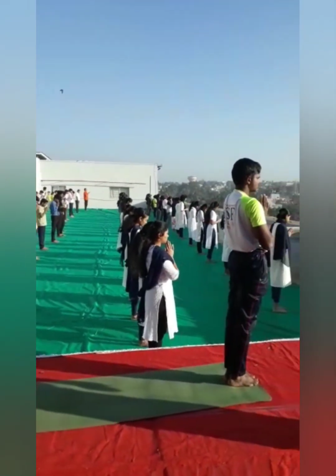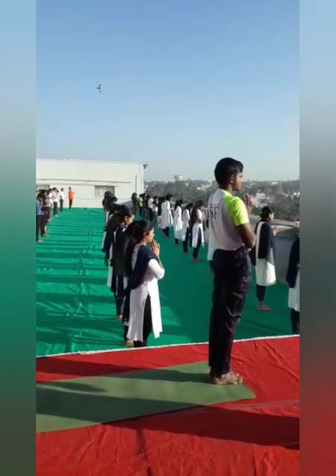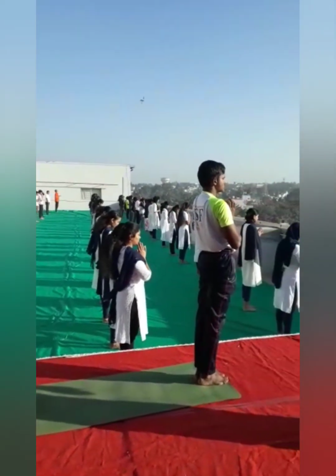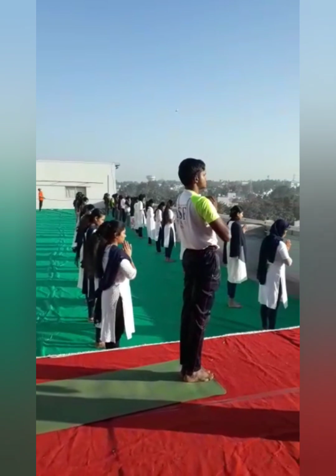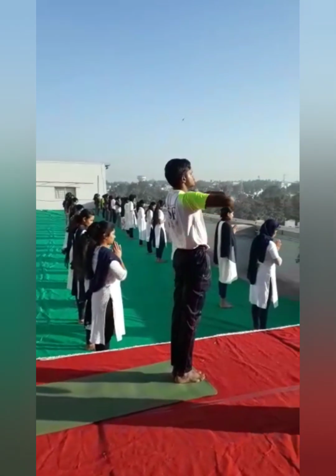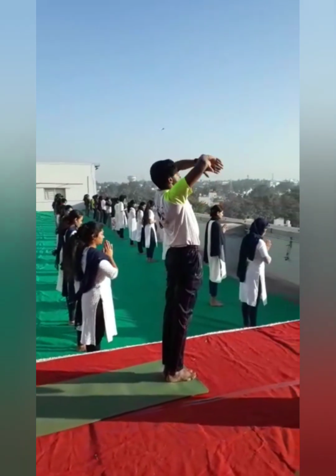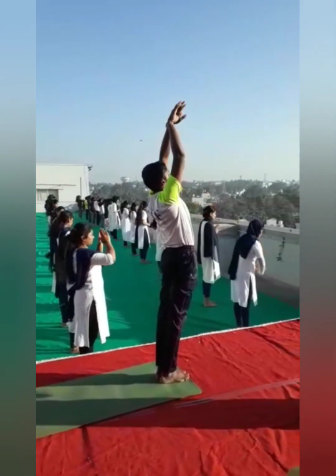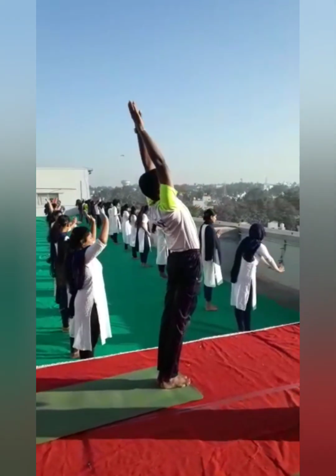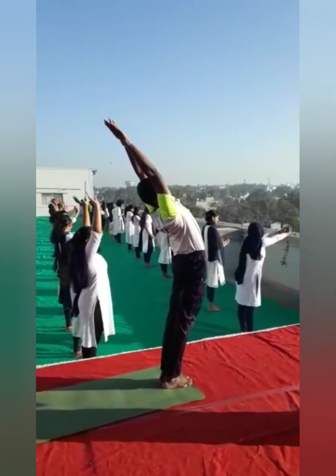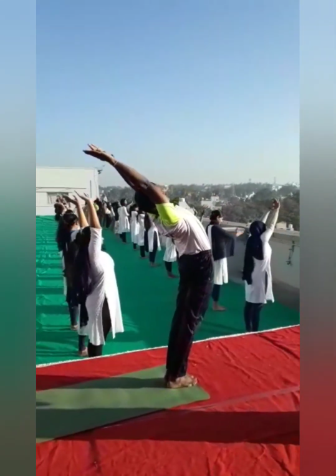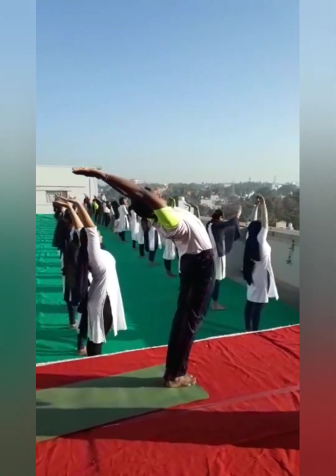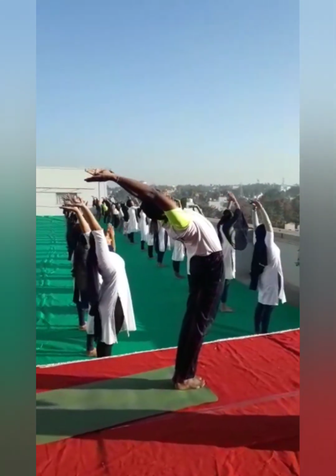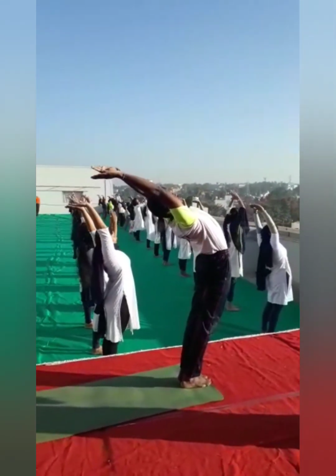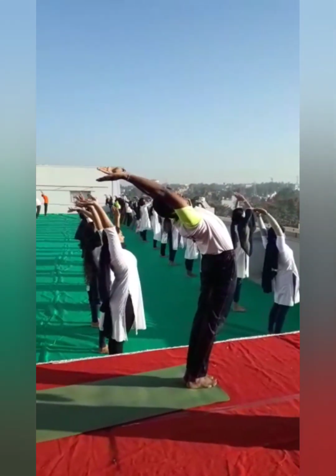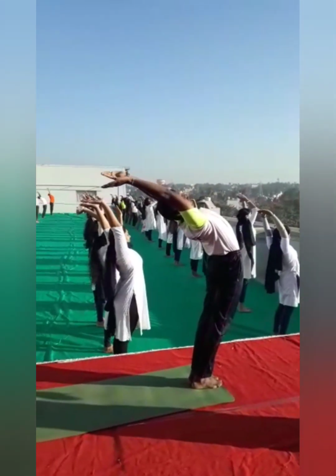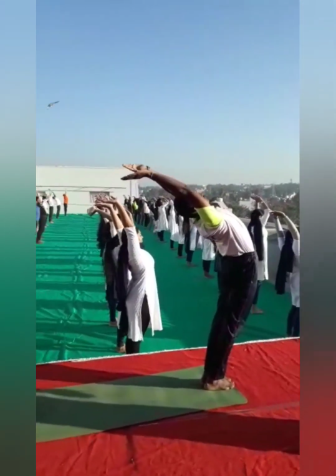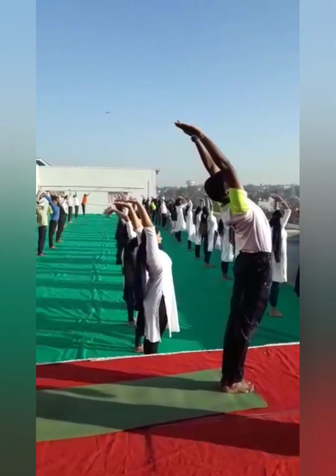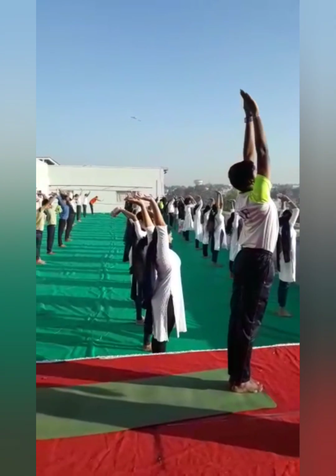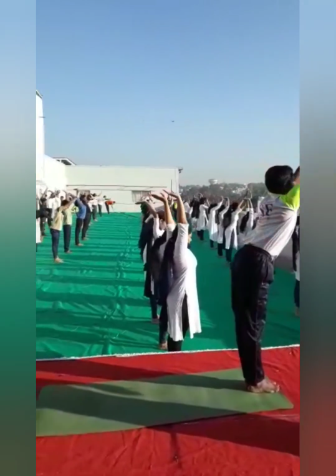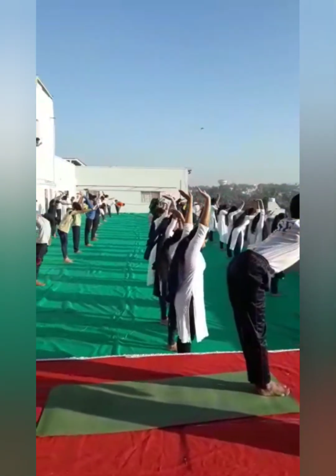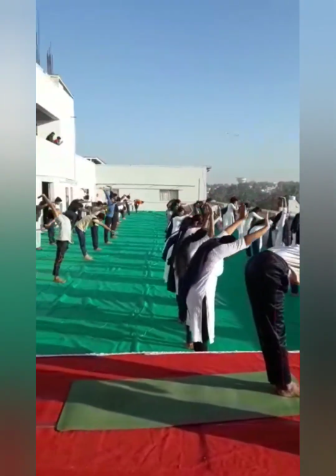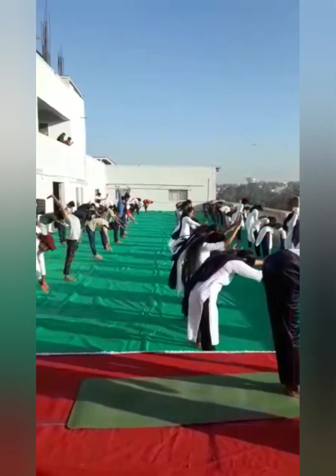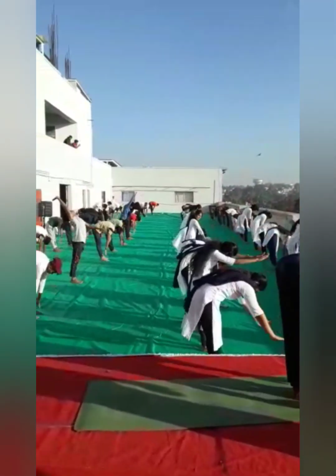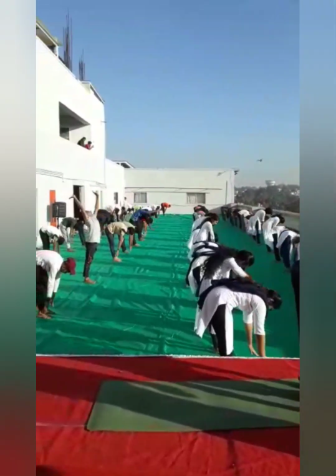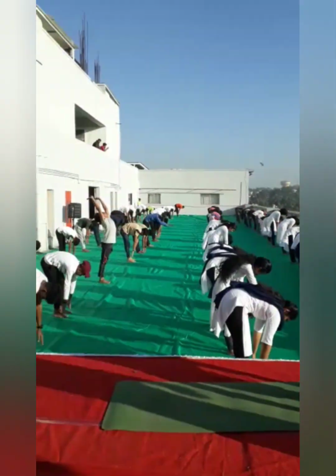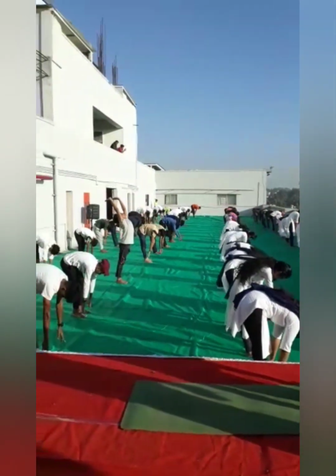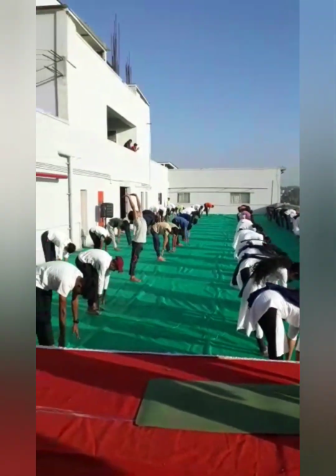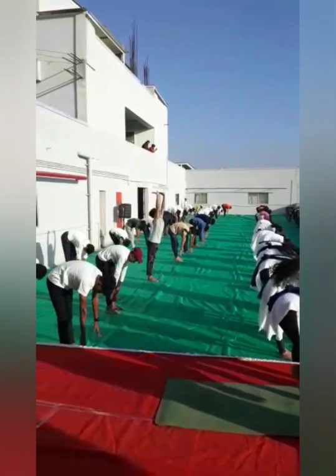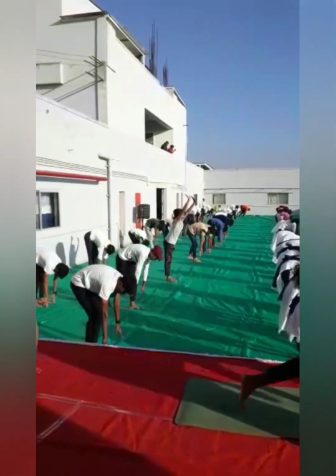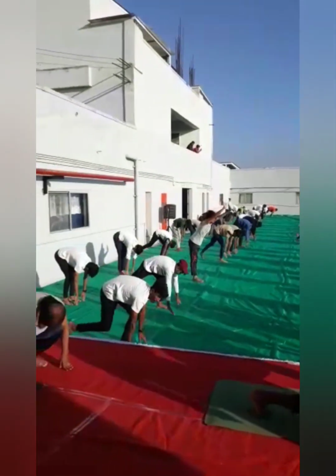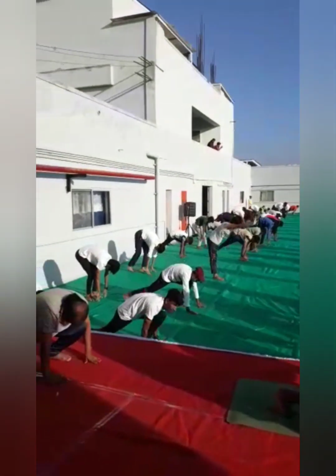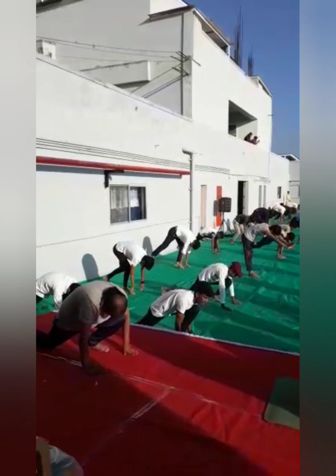Jump to the ground, turn the body, take a leg, let it go east to the ground. Now take your right leg backward, give Pupalapasarasana.